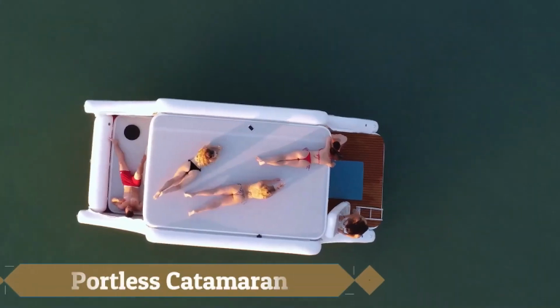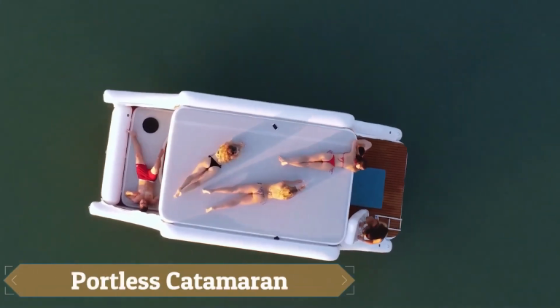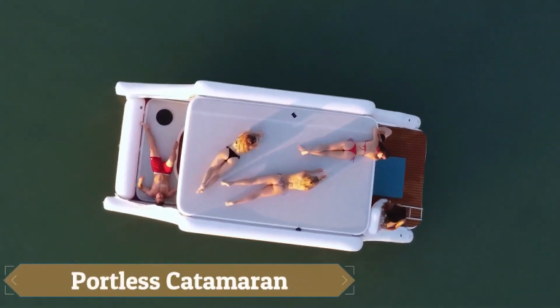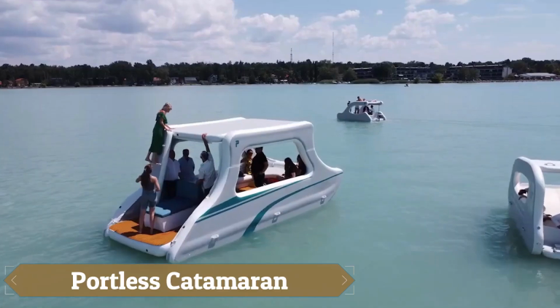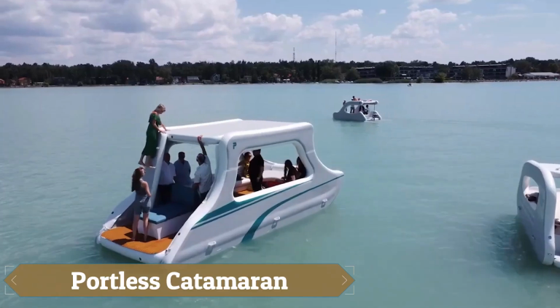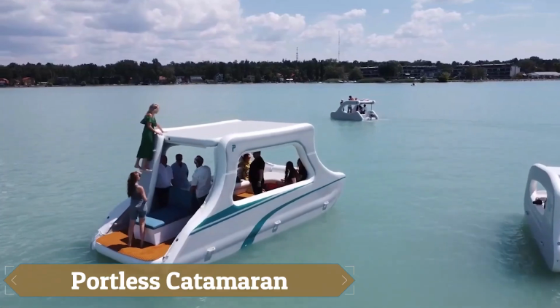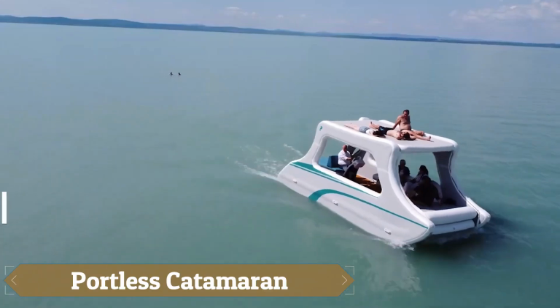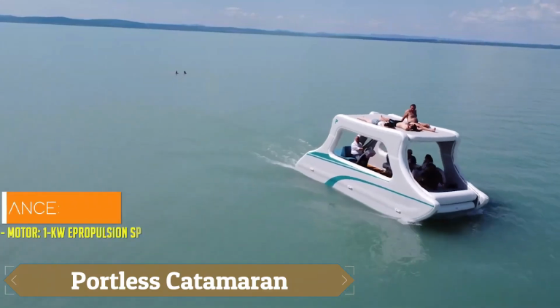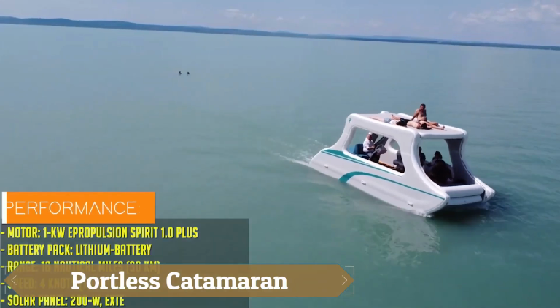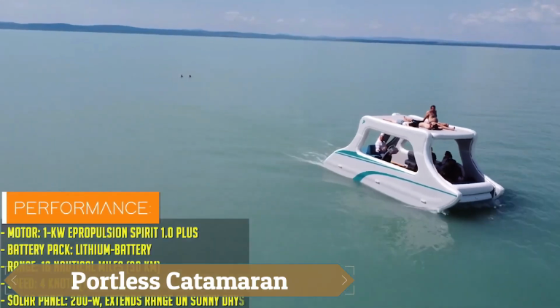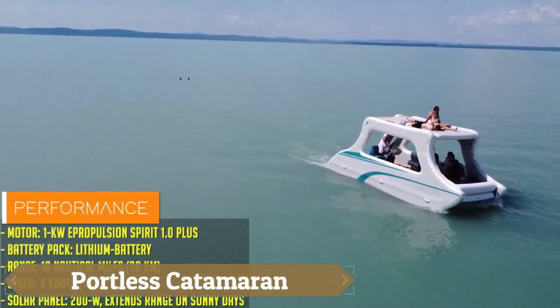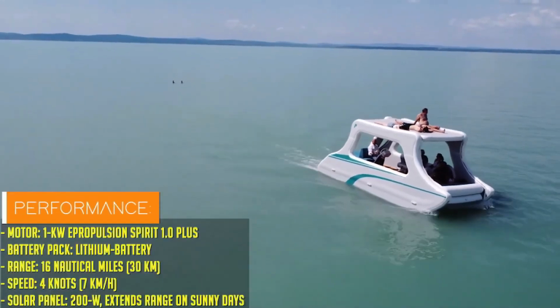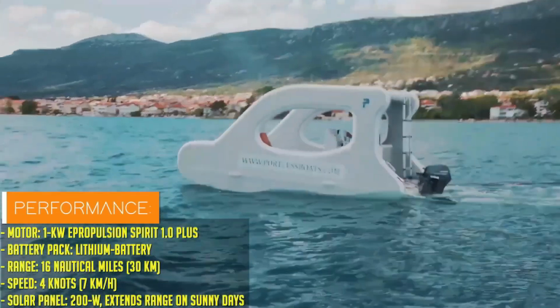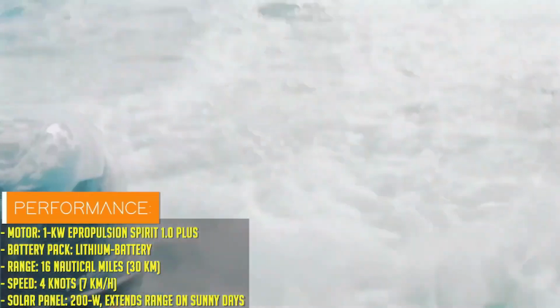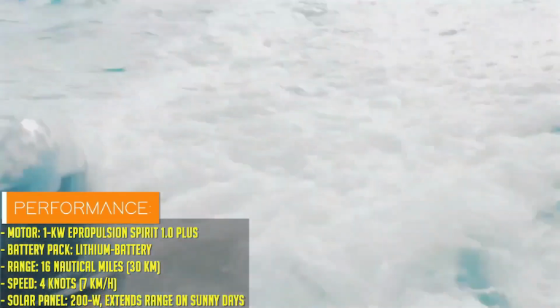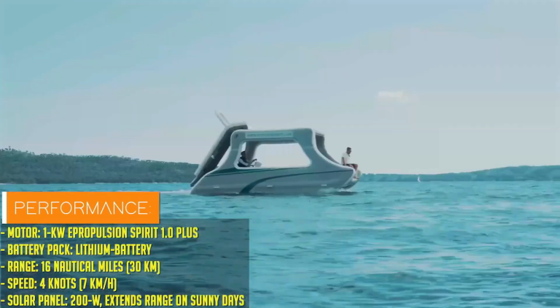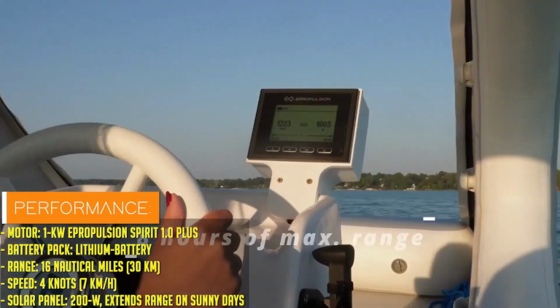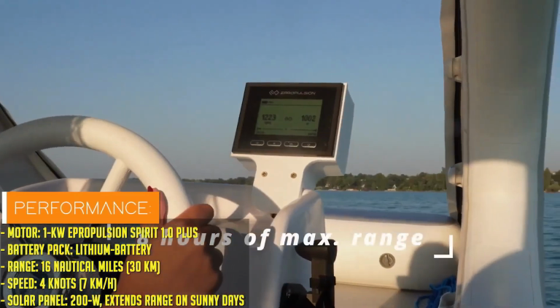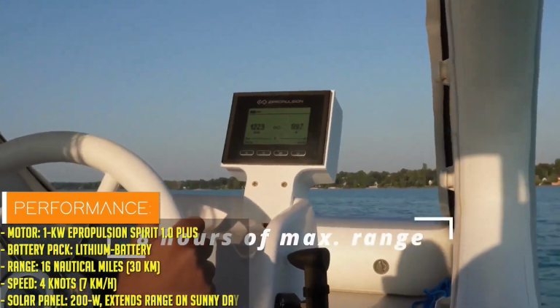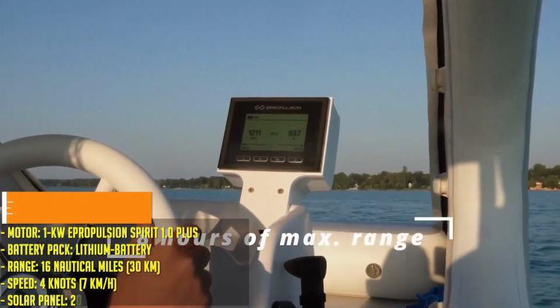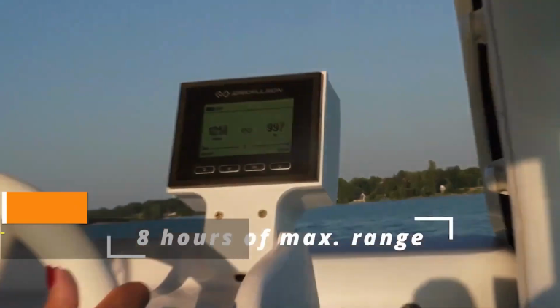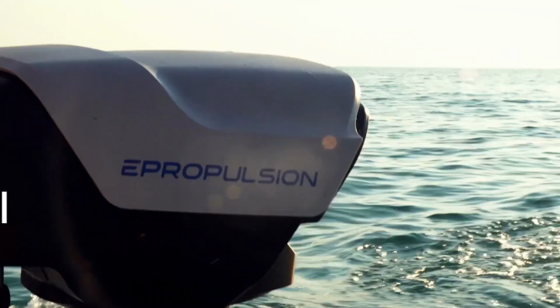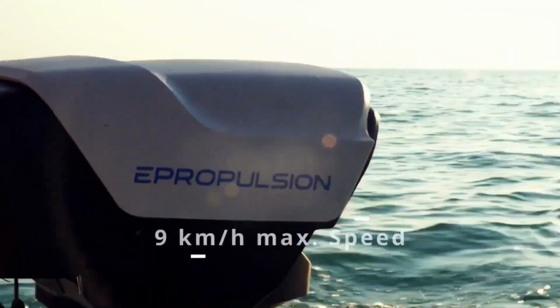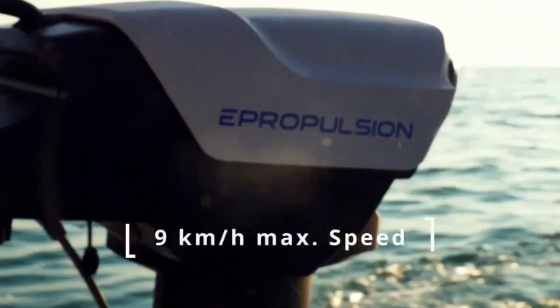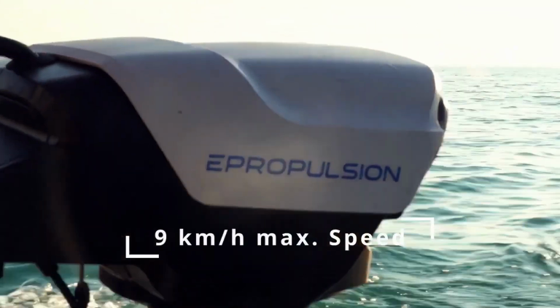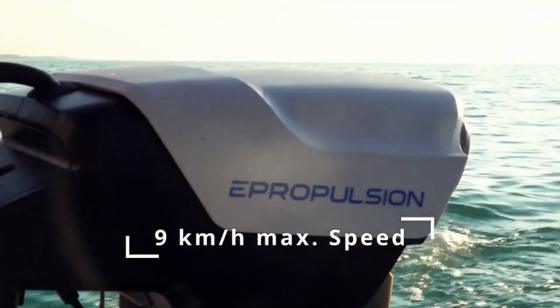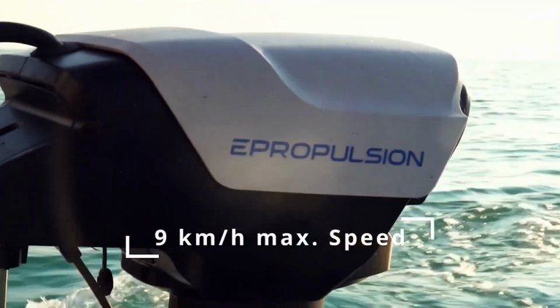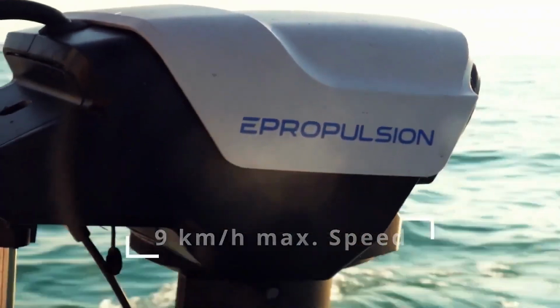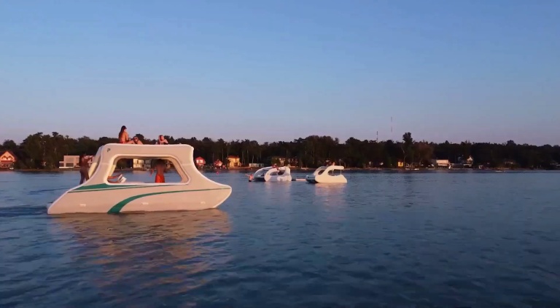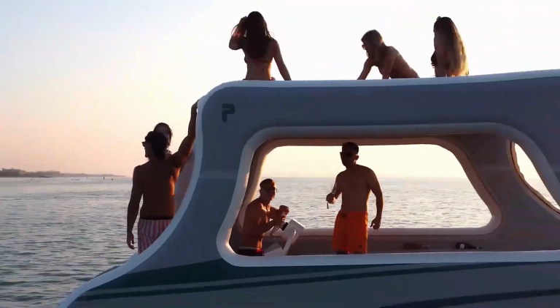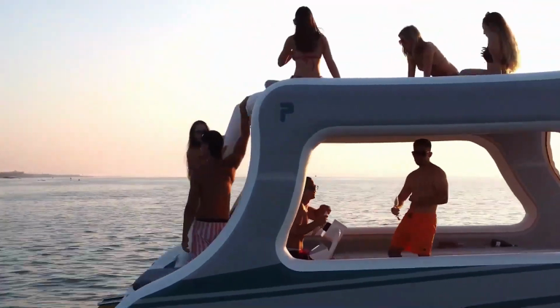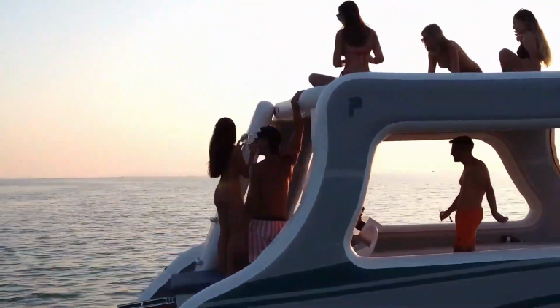The Portless Catamaran is a groundbreaking watercraft designed for those seeking ultimate freedom on the water. Its innovative twin-hull design provides exceptional stability, even in rough conditions, allowing for smooth and comfortable cruising.